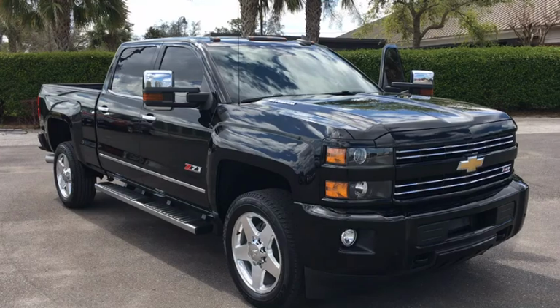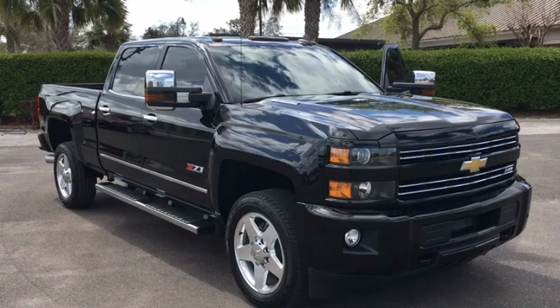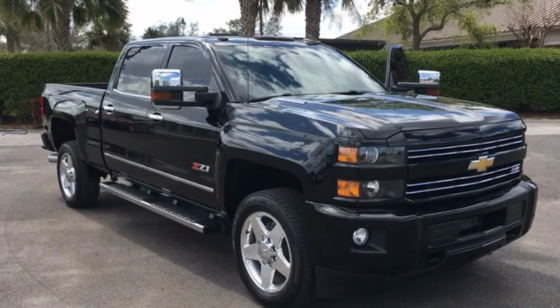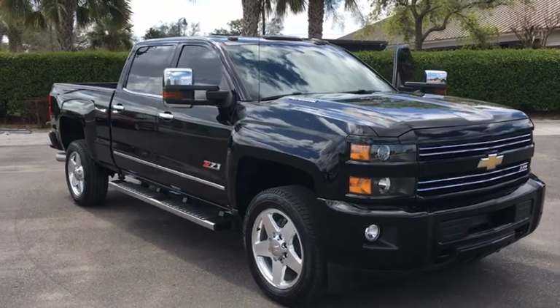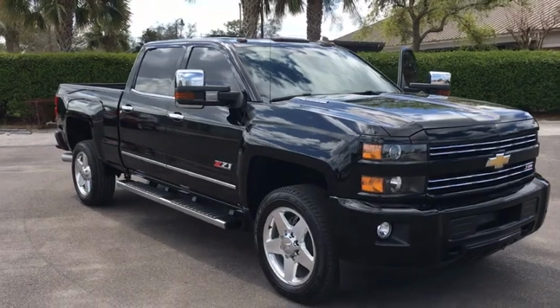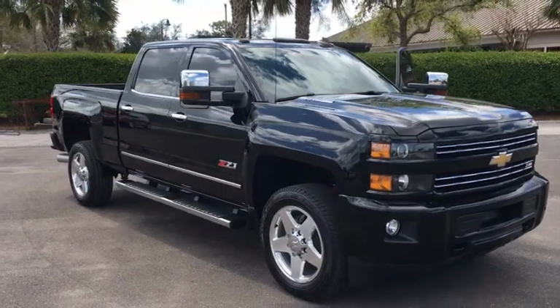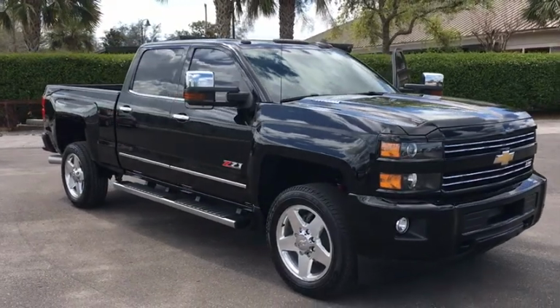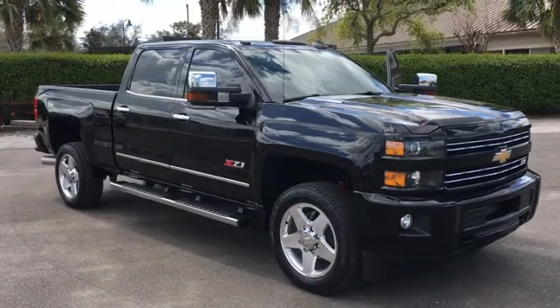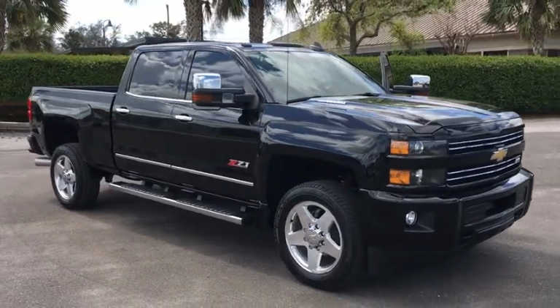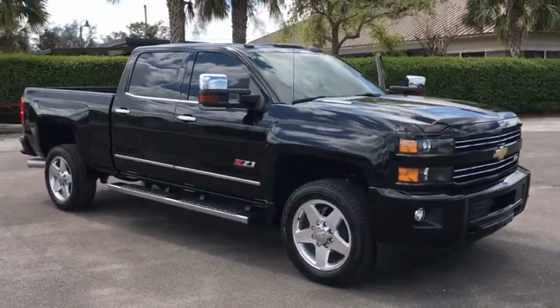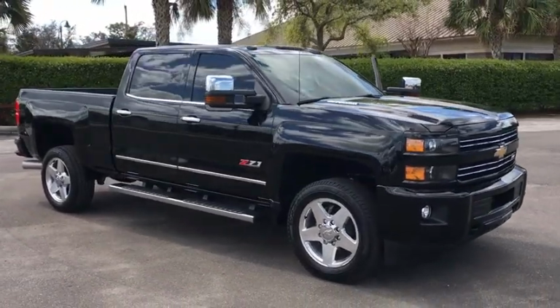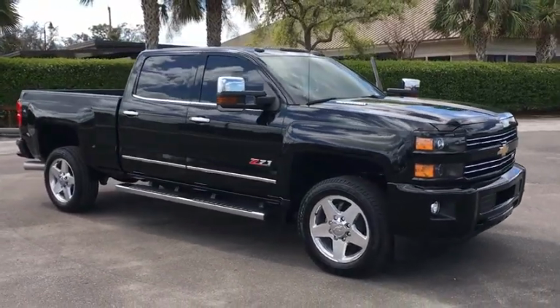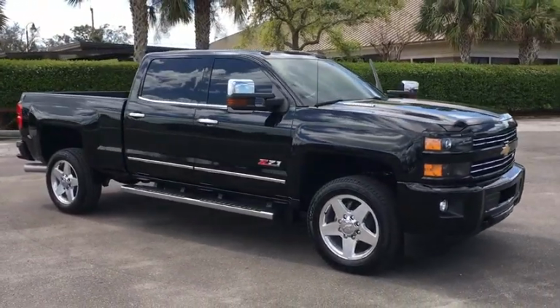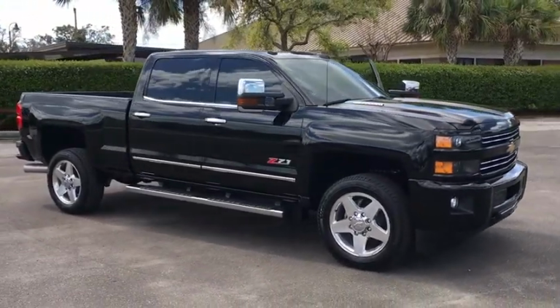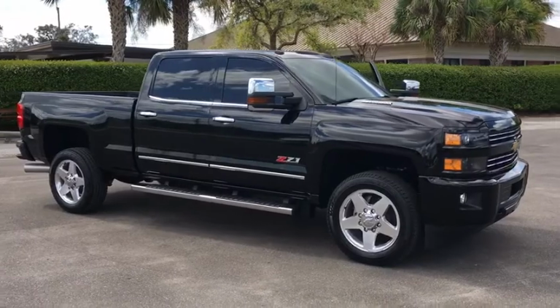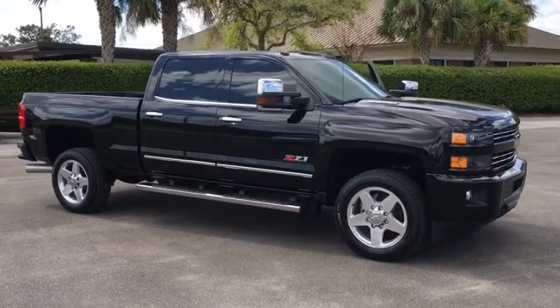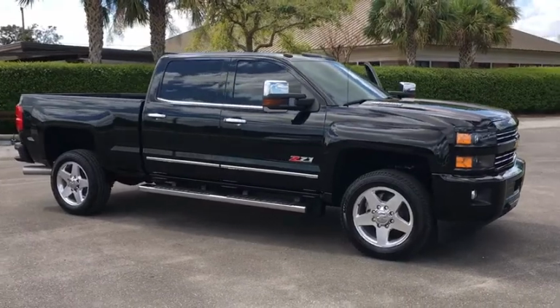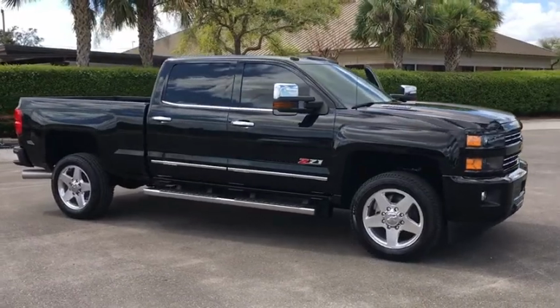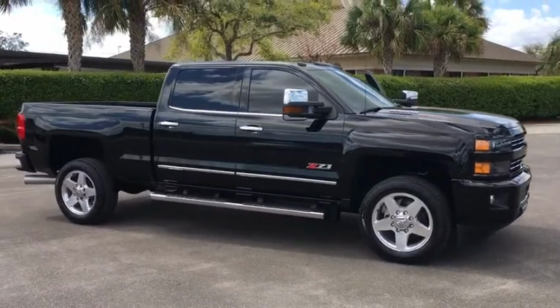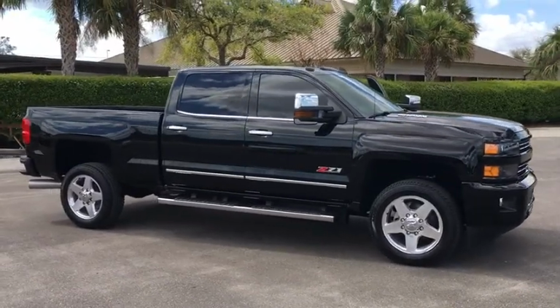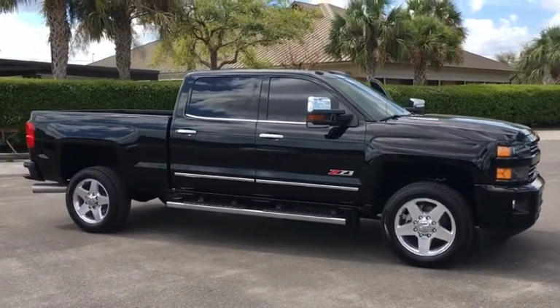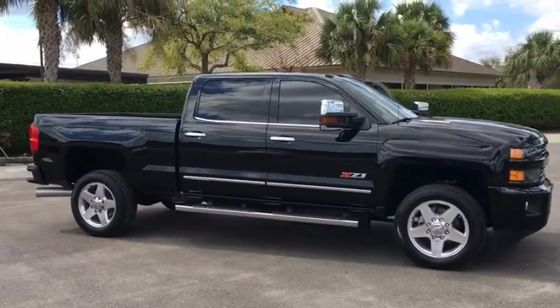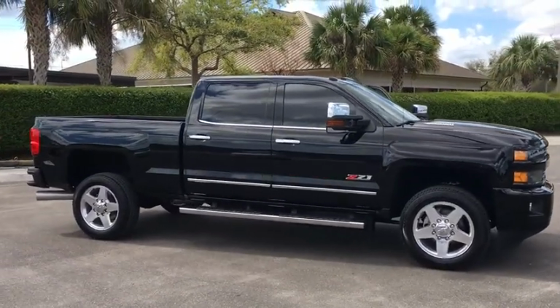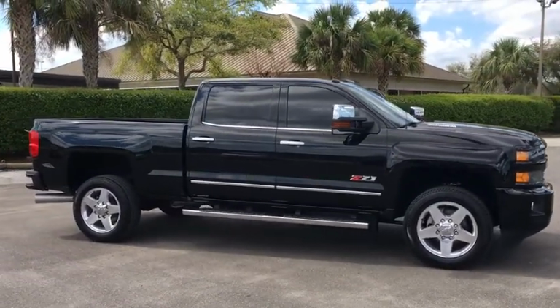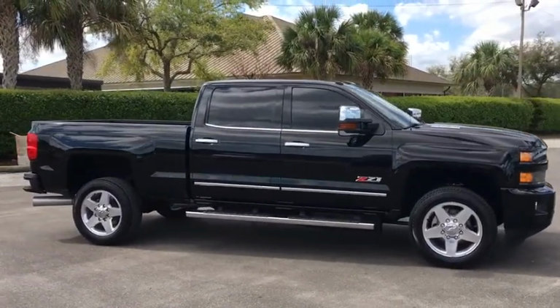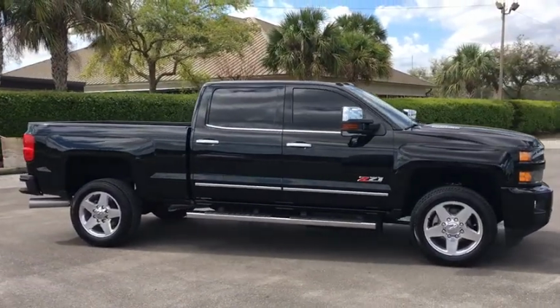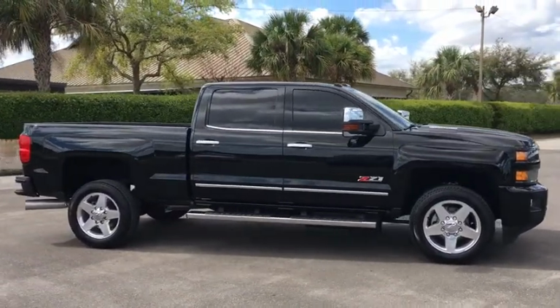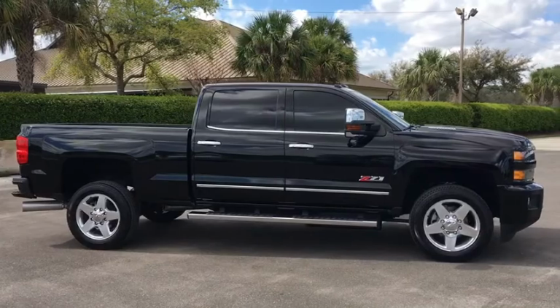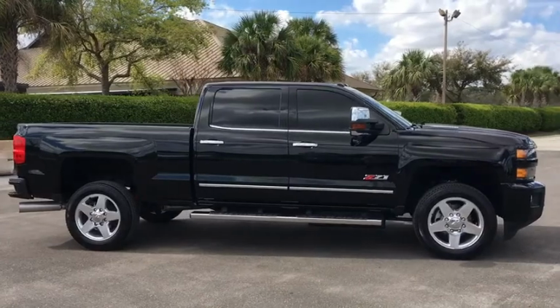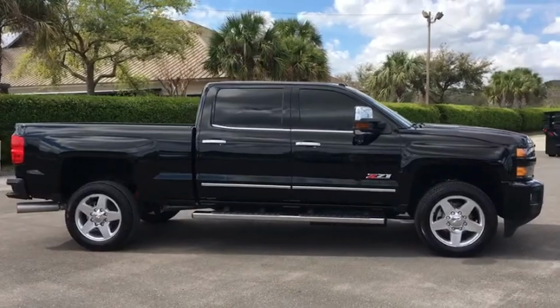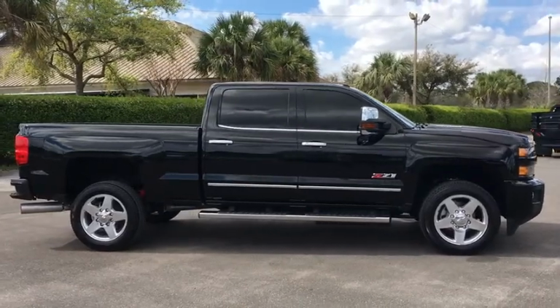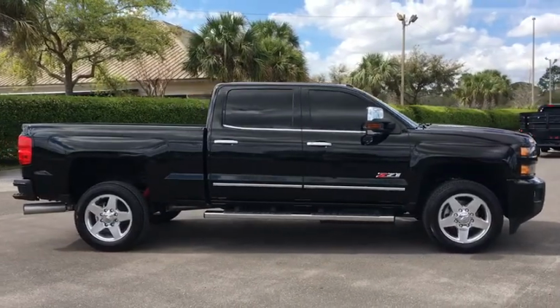The 2015 Chevrolet Silverado 2500 HD. This pickup truck pulls unlike any other. This vehicle has less than 20,000 miles. Here are some of this vehicle's great options.